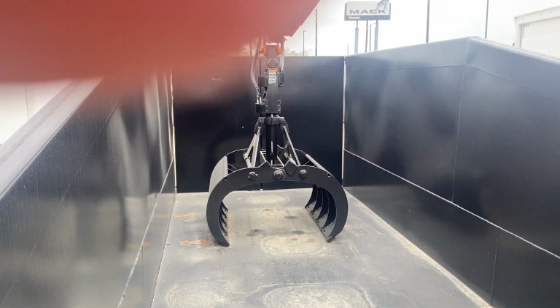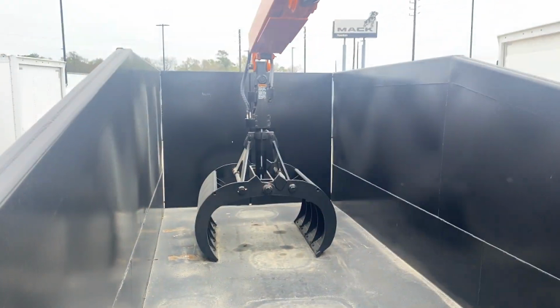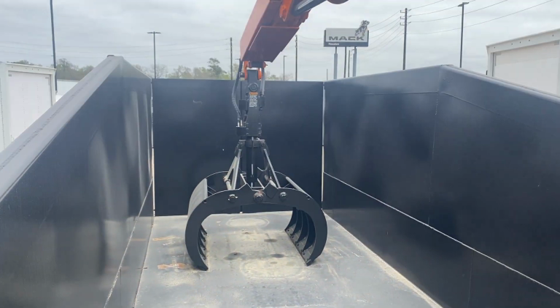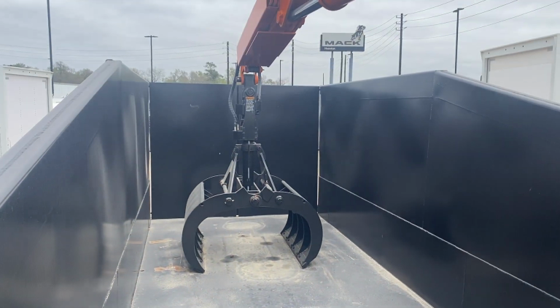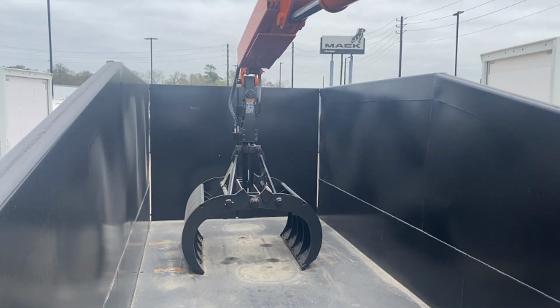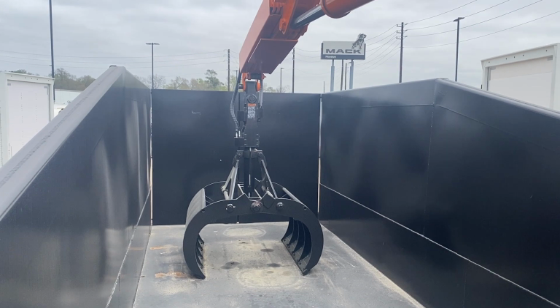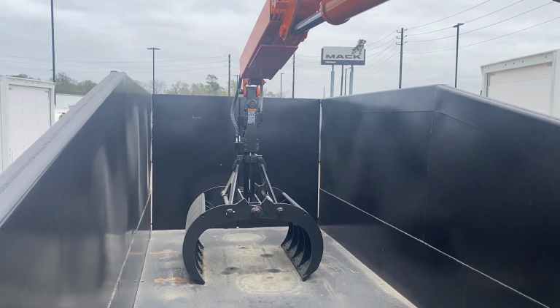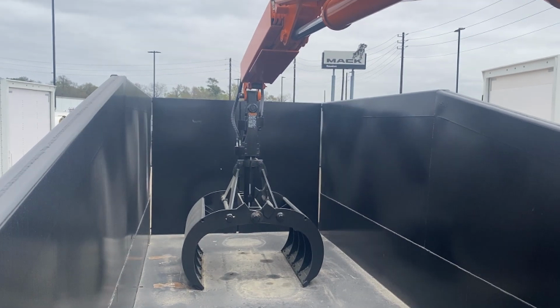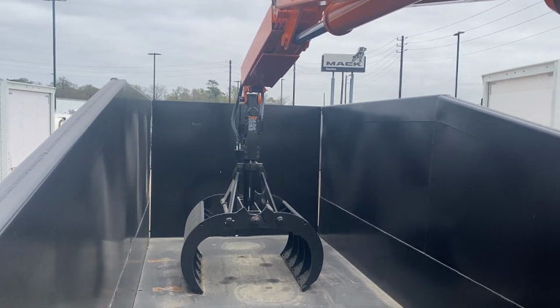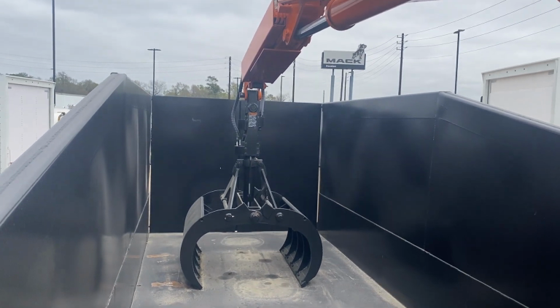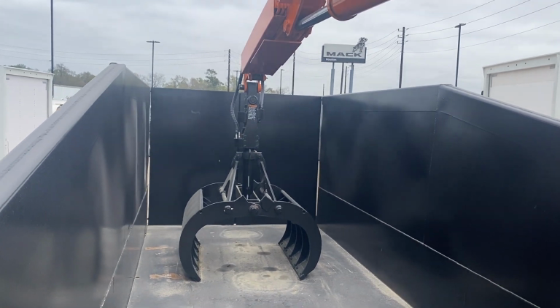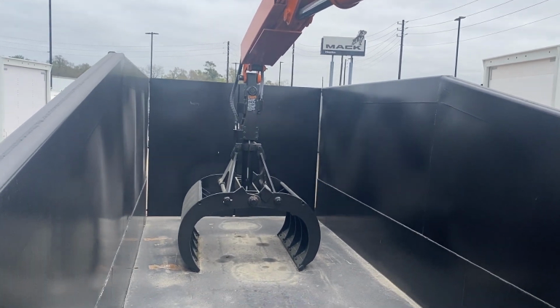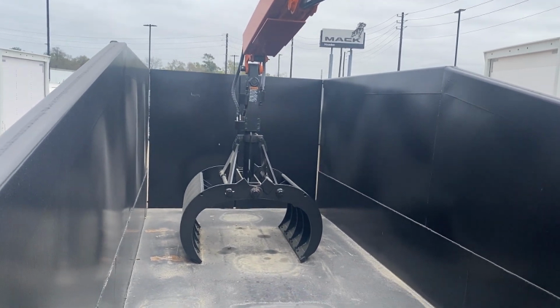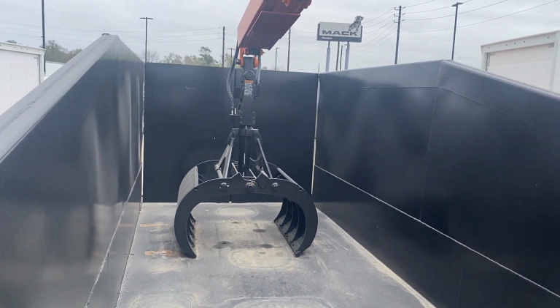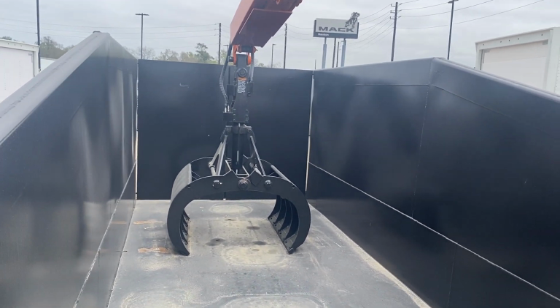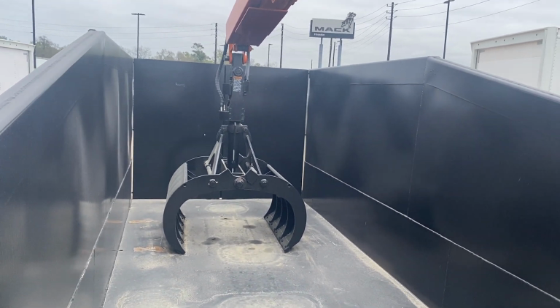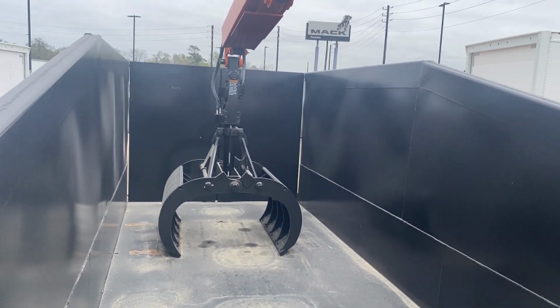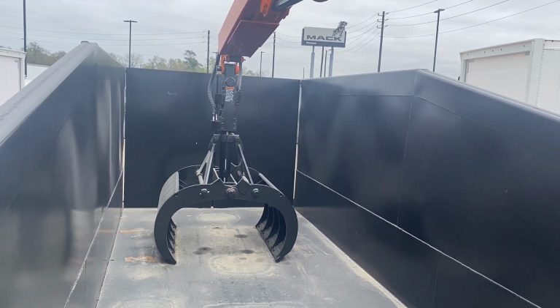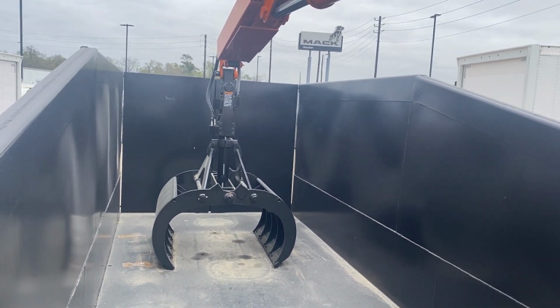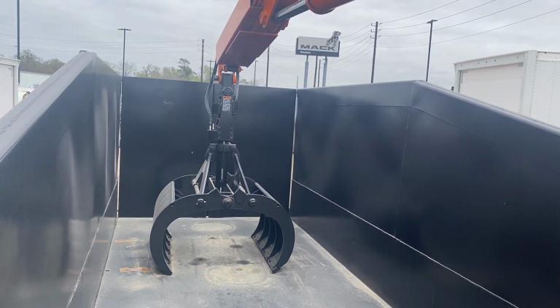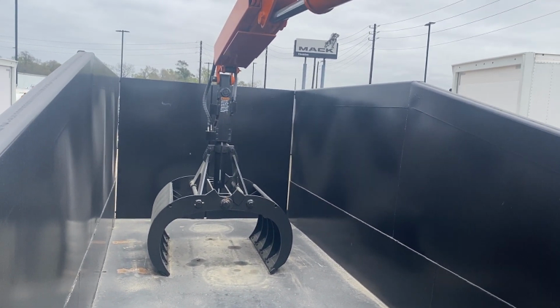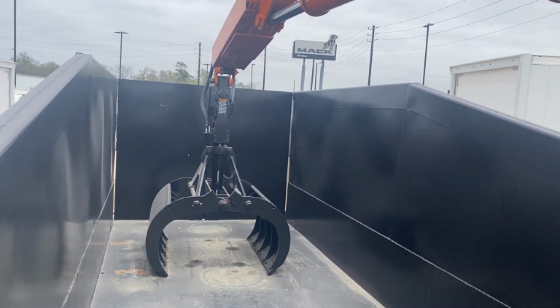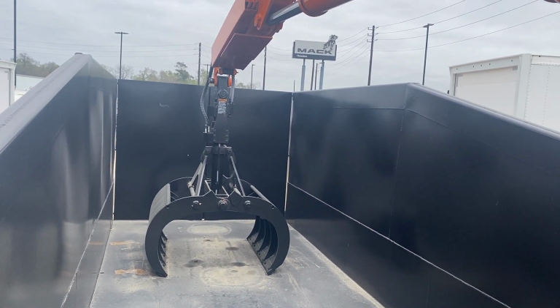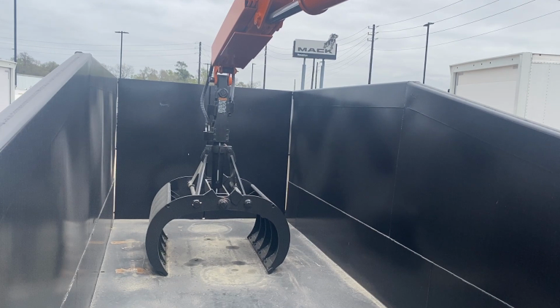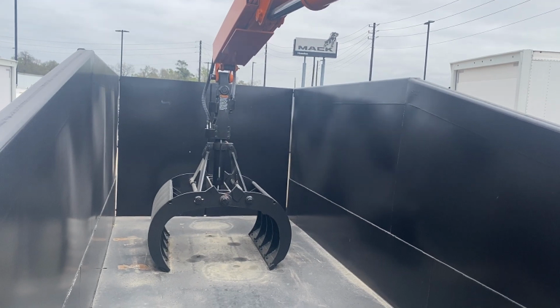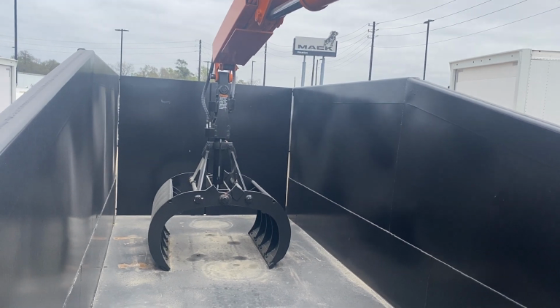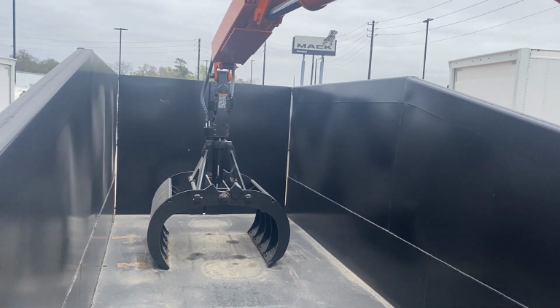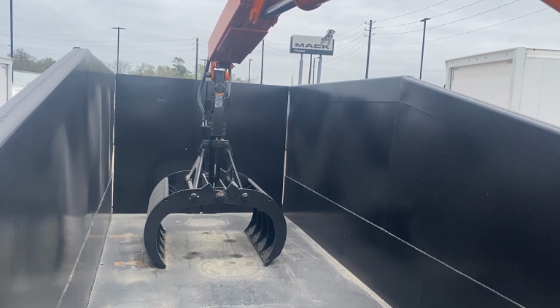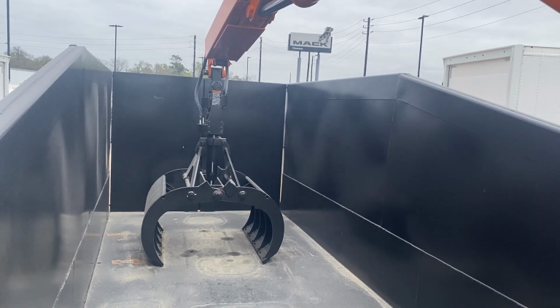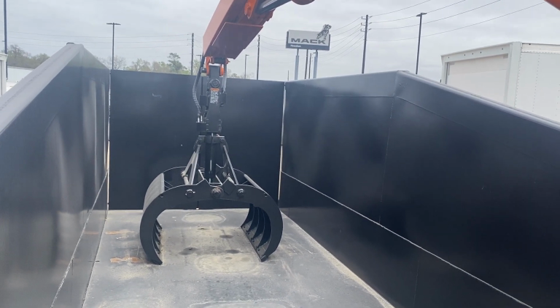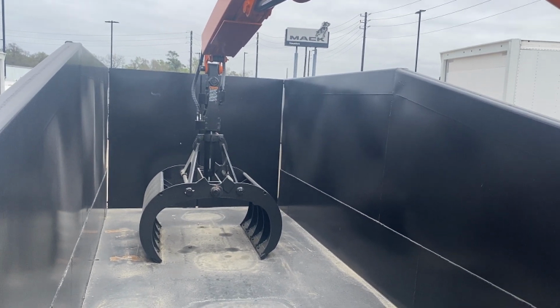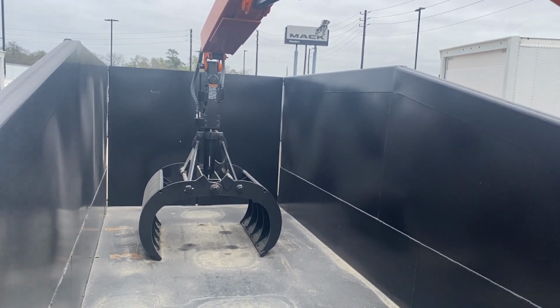There's your grapple. Got your clog rotating. This is a nice unit — this truck could be ready to go to work.